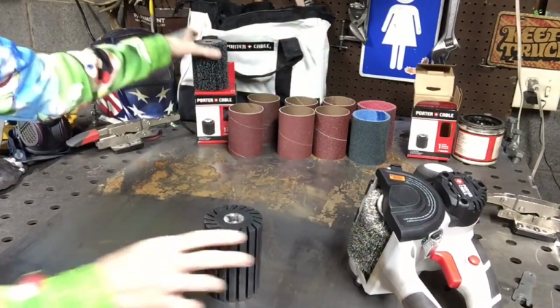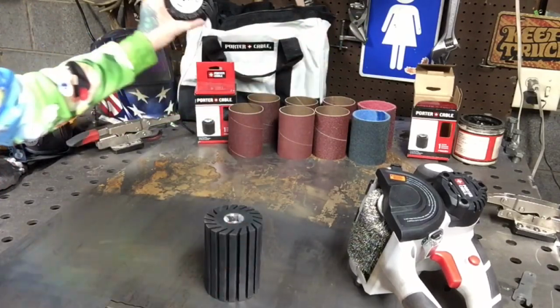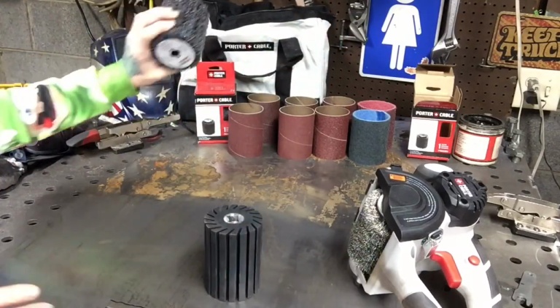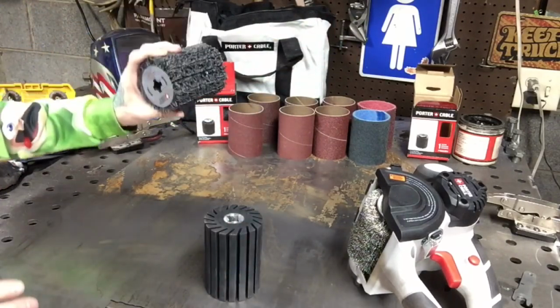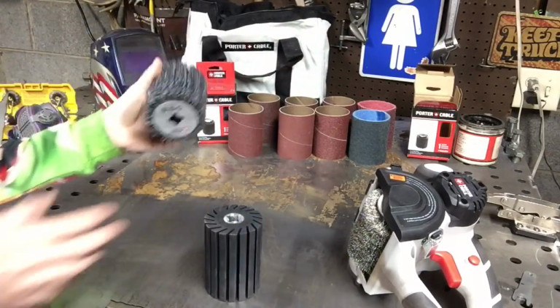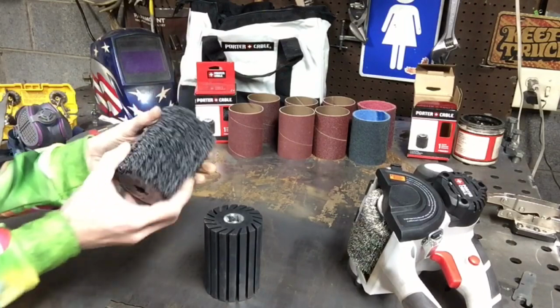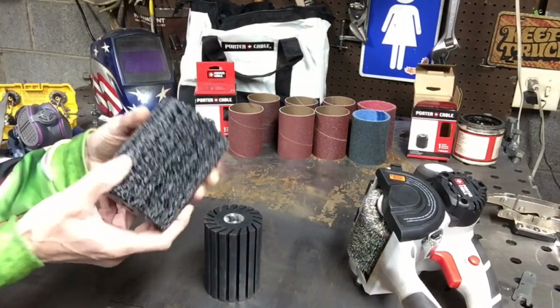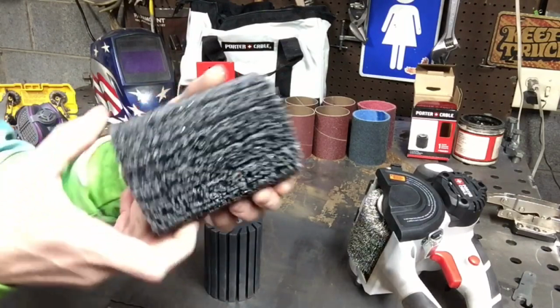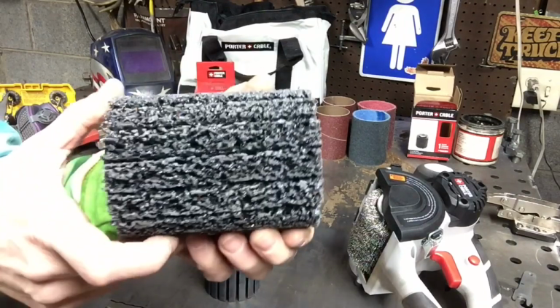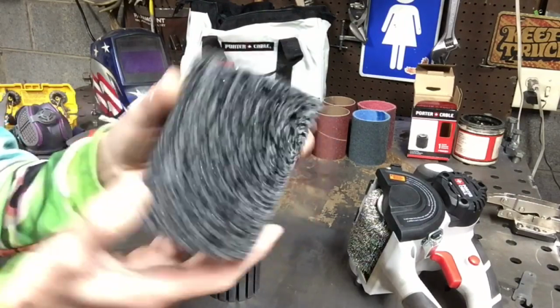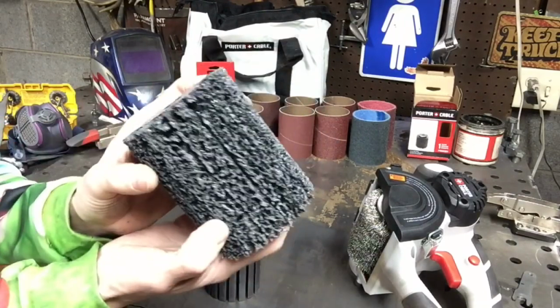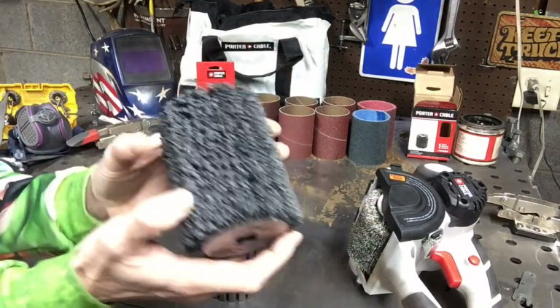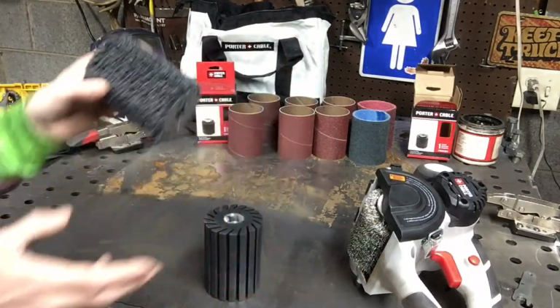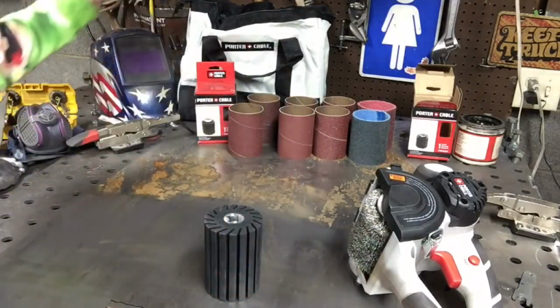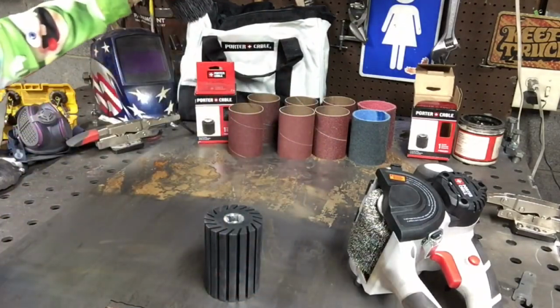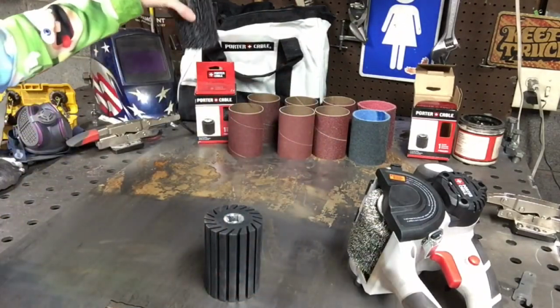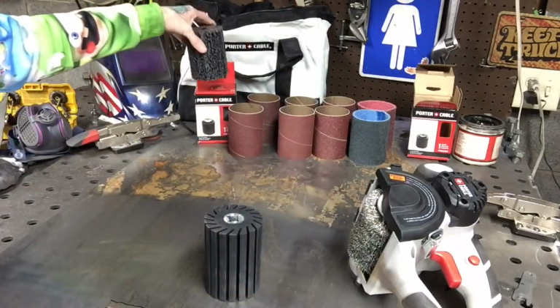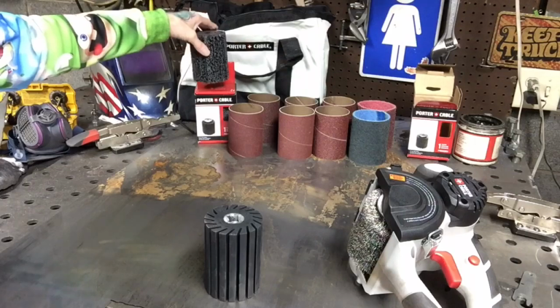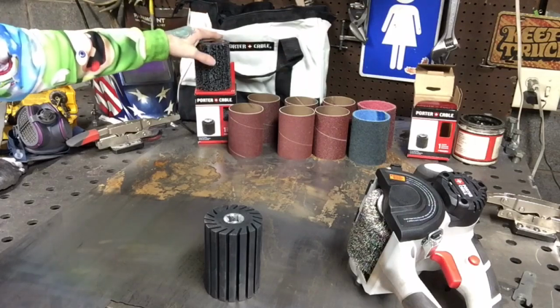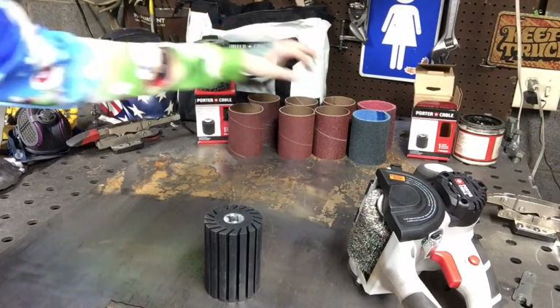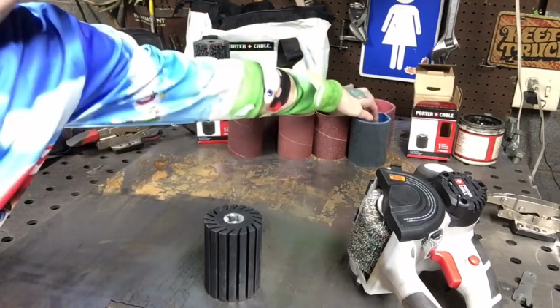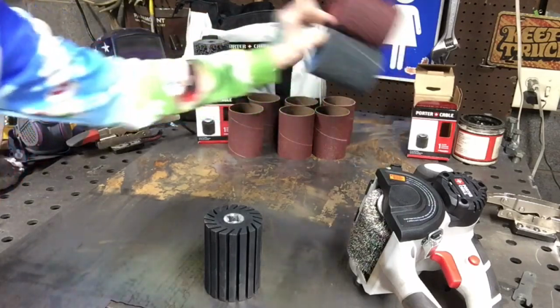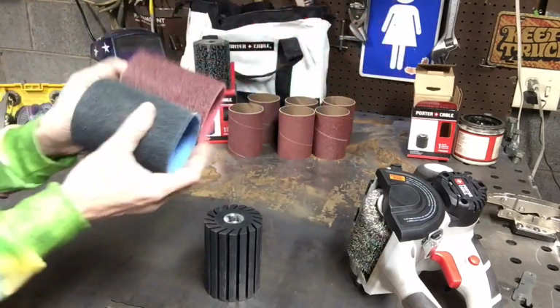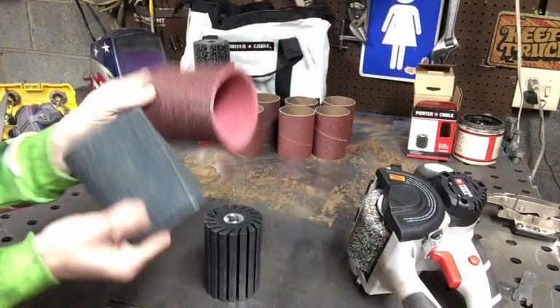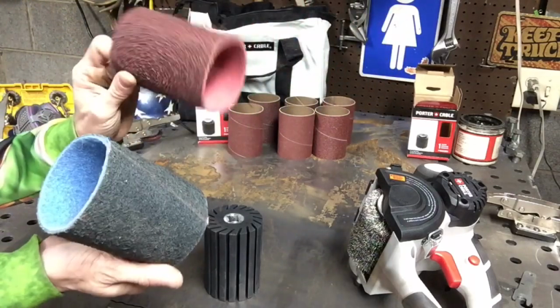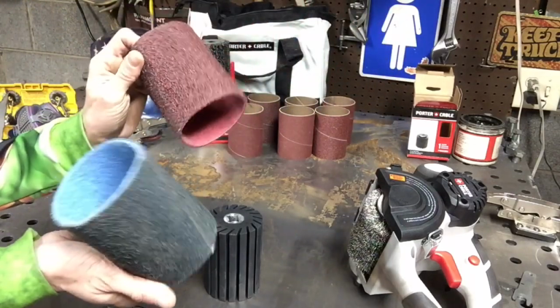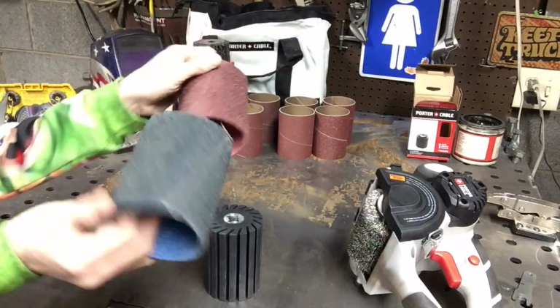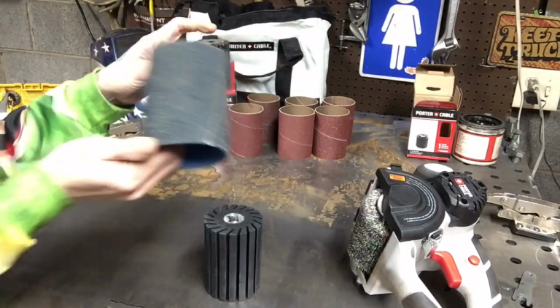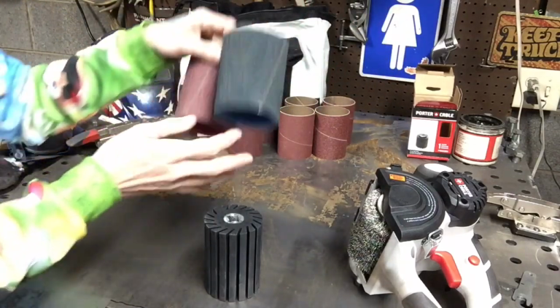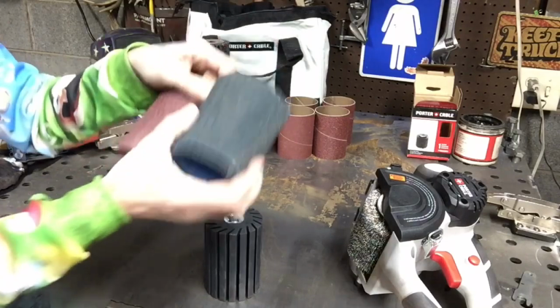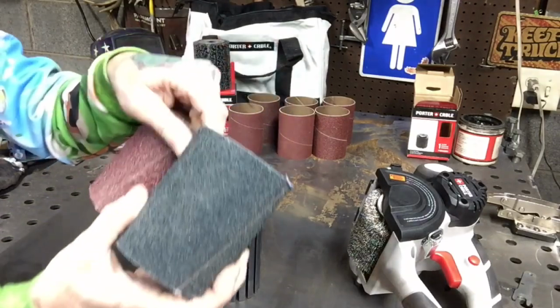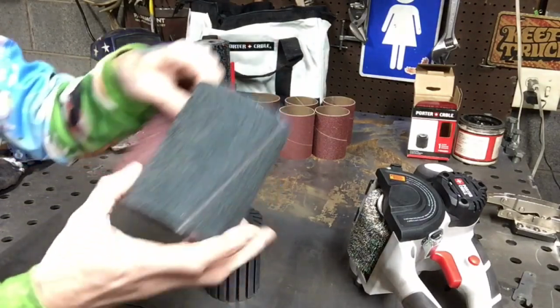It came with a nylon type brush — I don't even know what the heck you'd use that for. This works on wood, it works on metal, it works on a few different things. You get a couple of these different grits, and this is like a finishing disc.